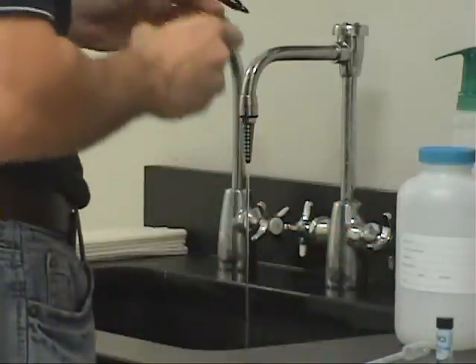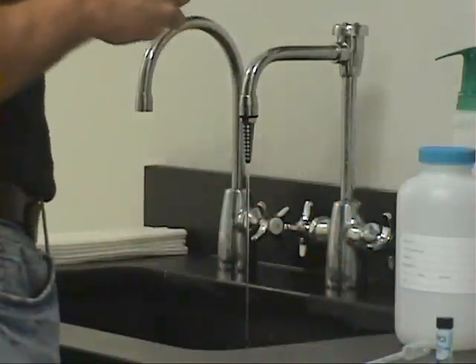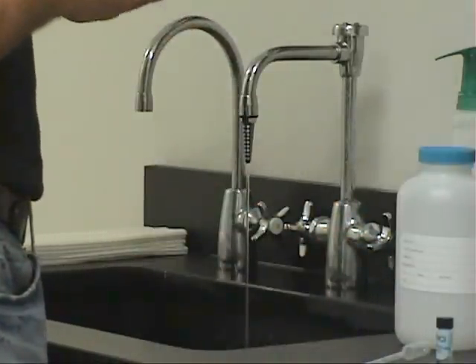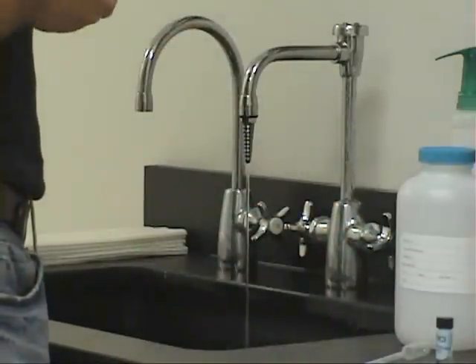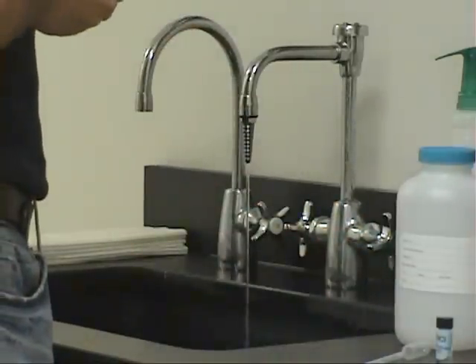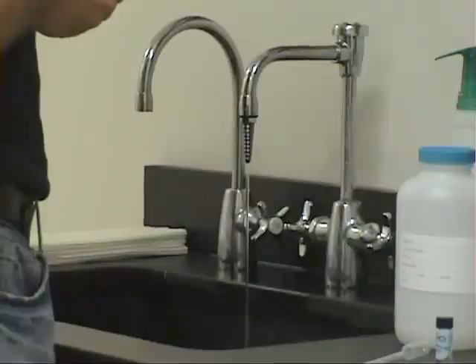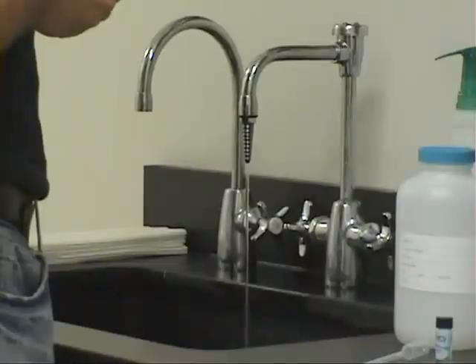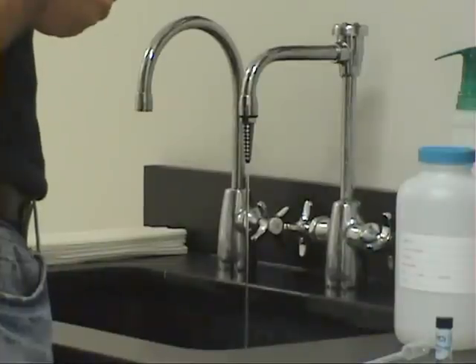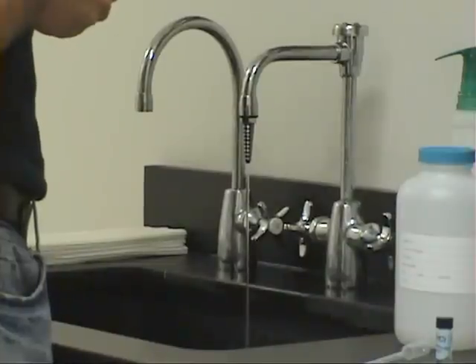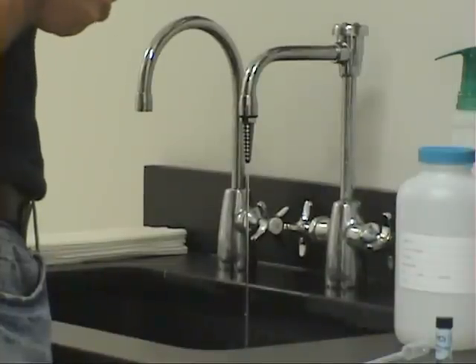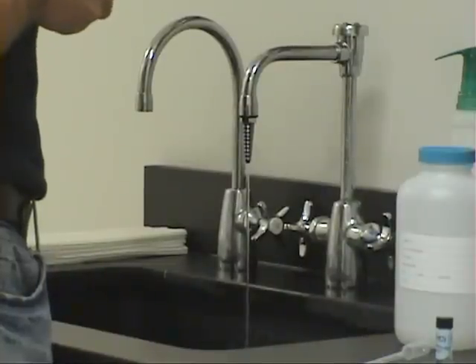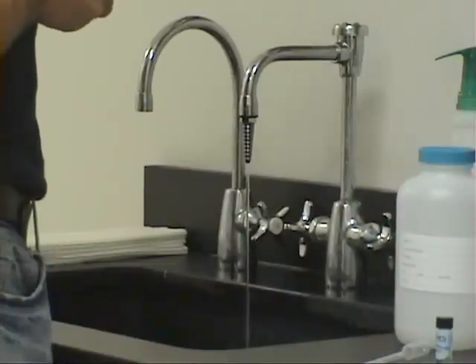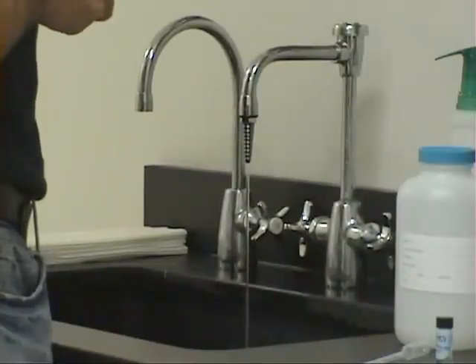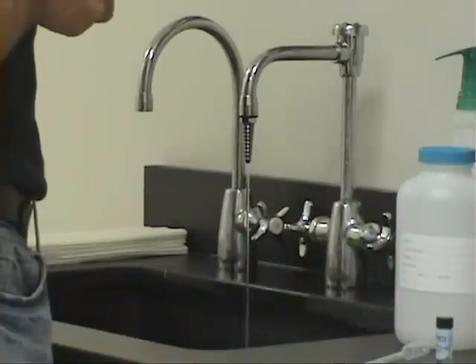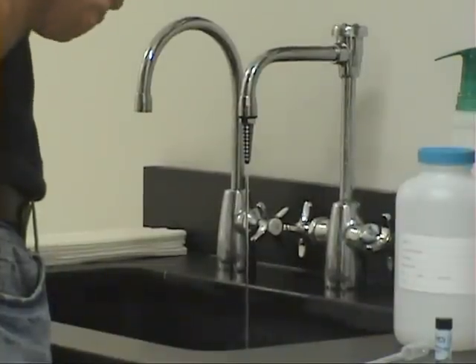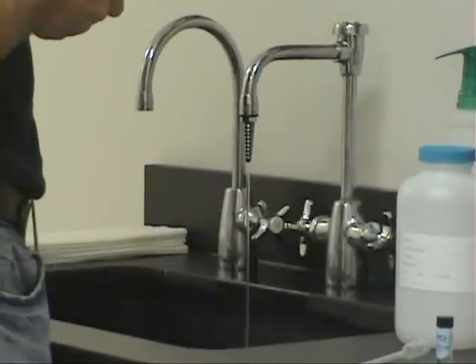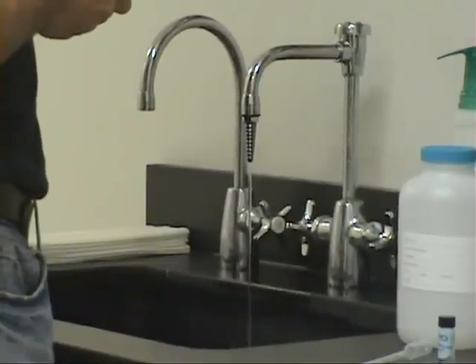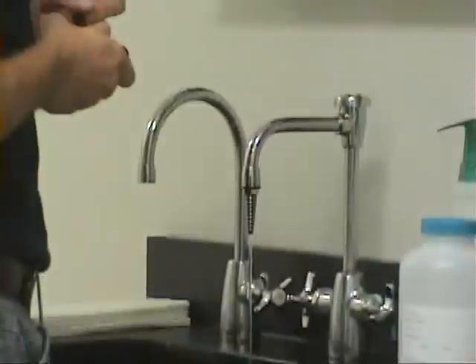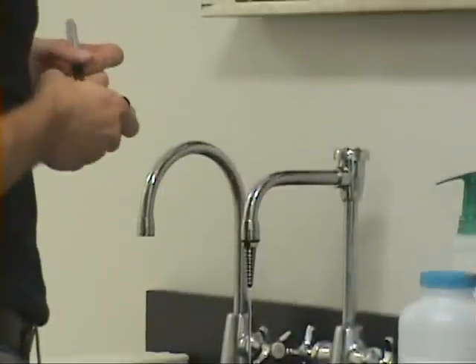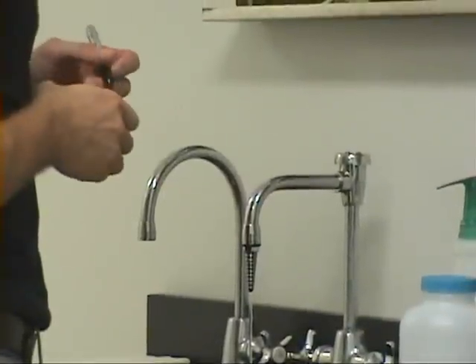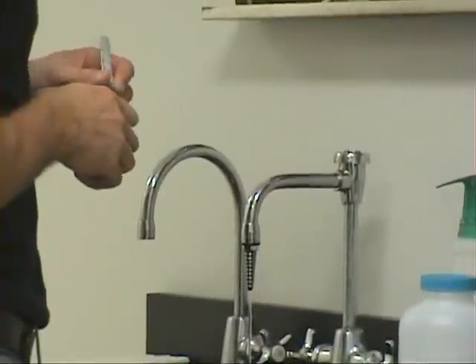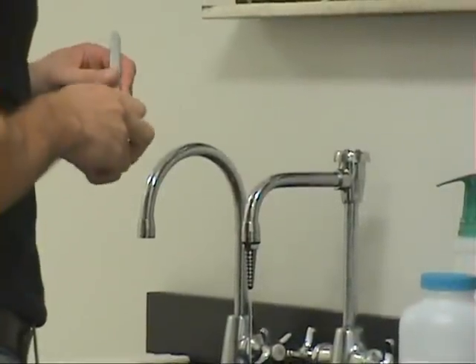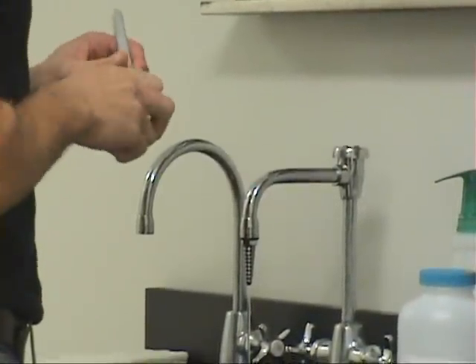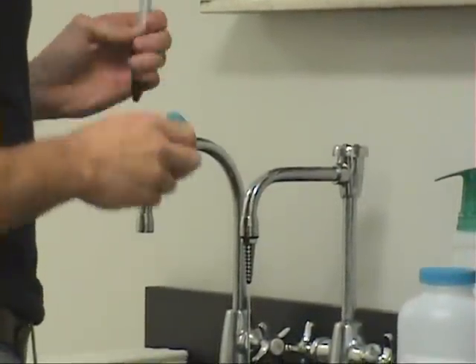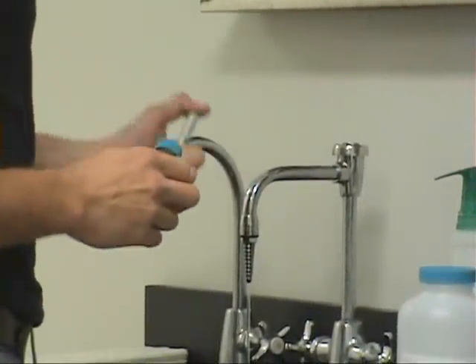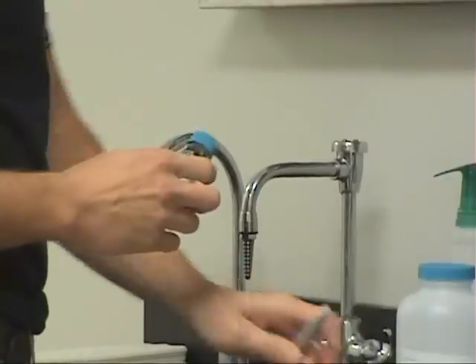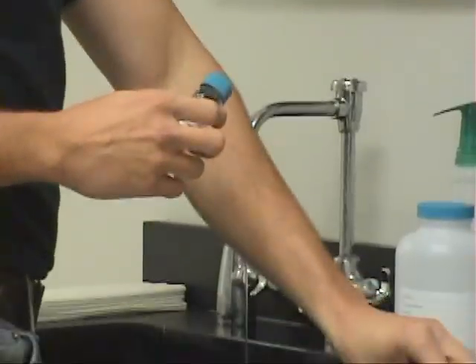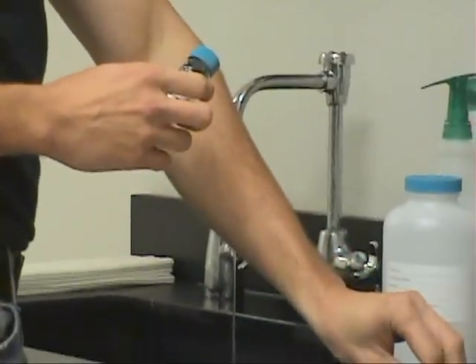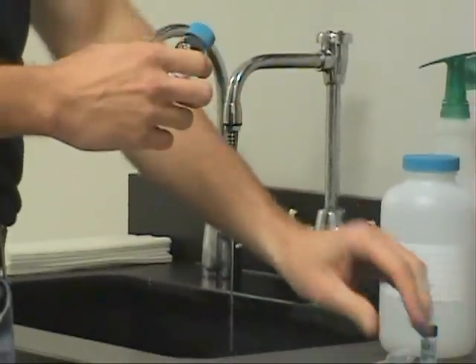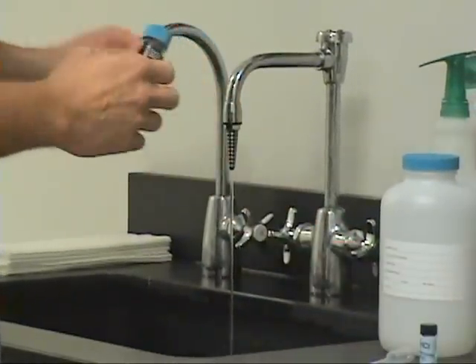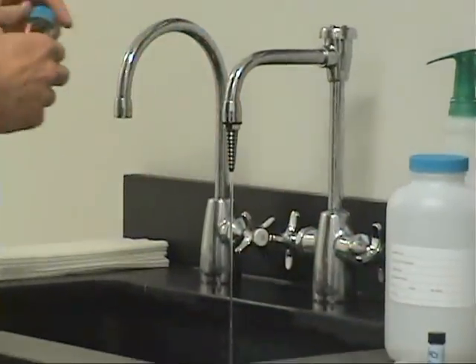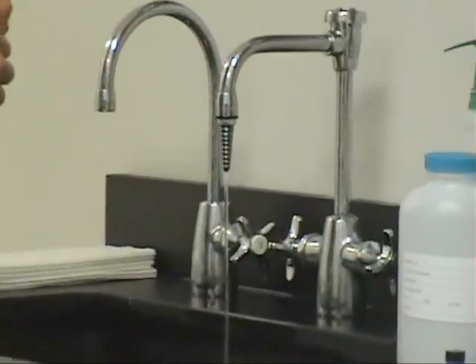Mark sample bottles appropriately. Run cold water tap for 3 to 5 minutes. Reduce flow of water to a light stream and fill vial to about 1½ inches from top.